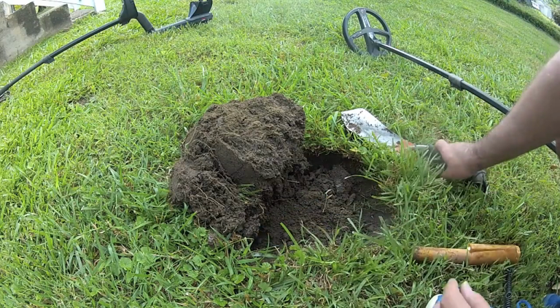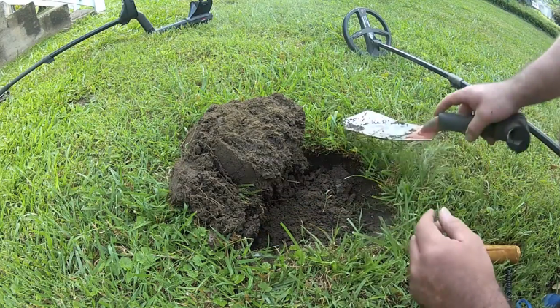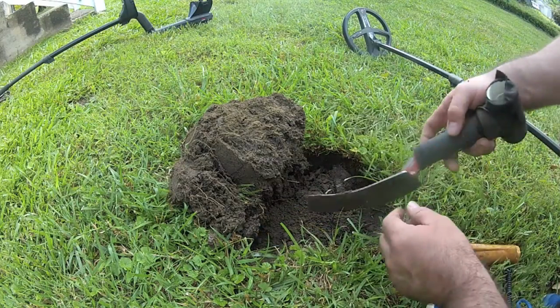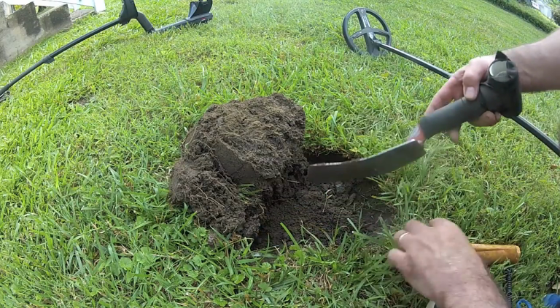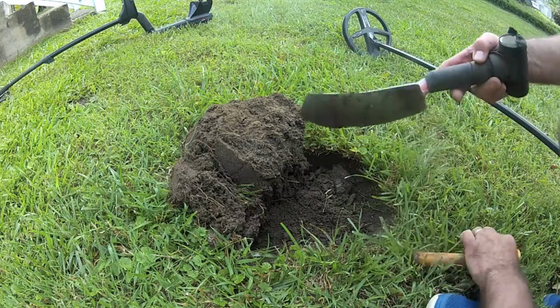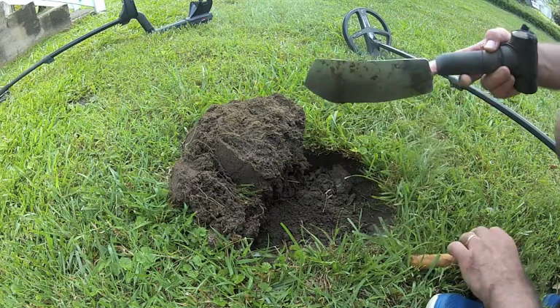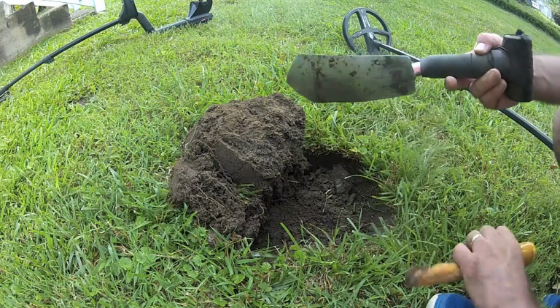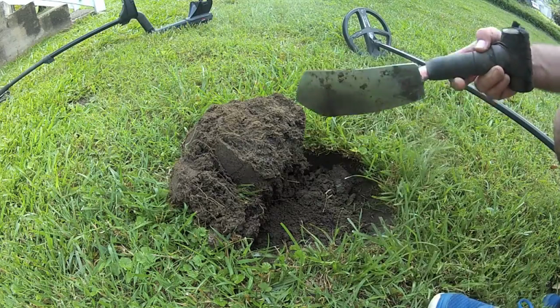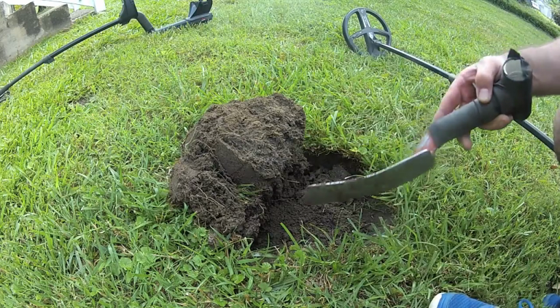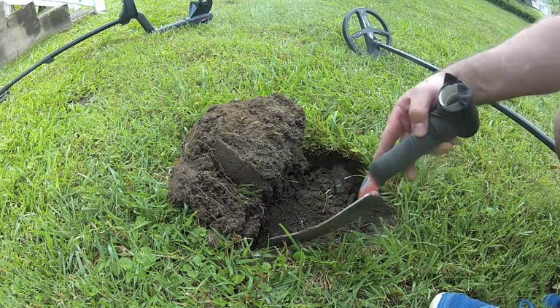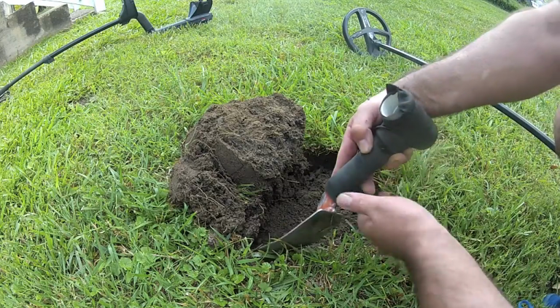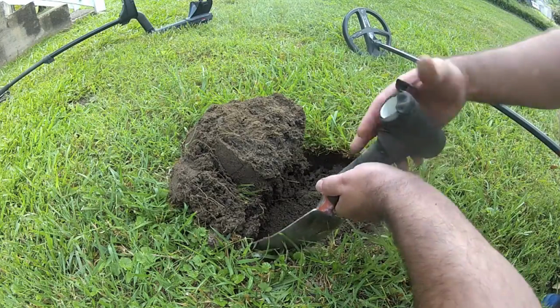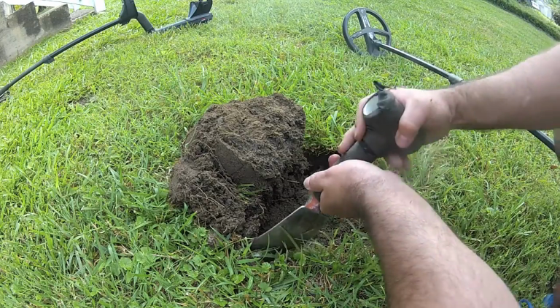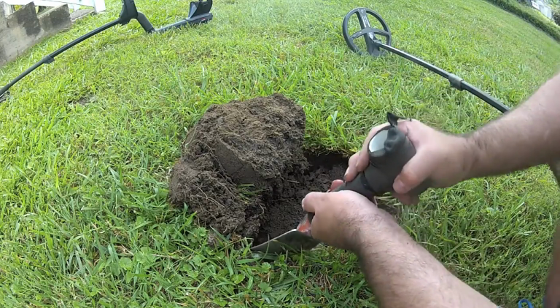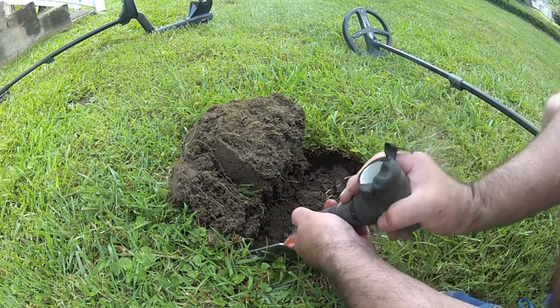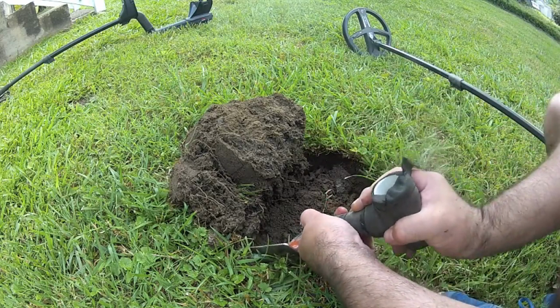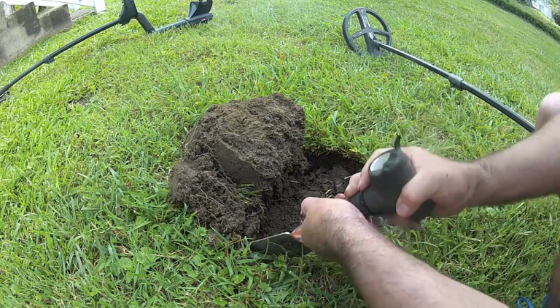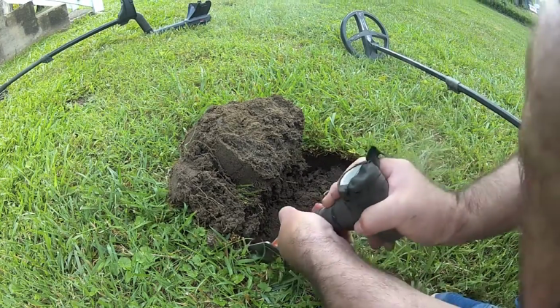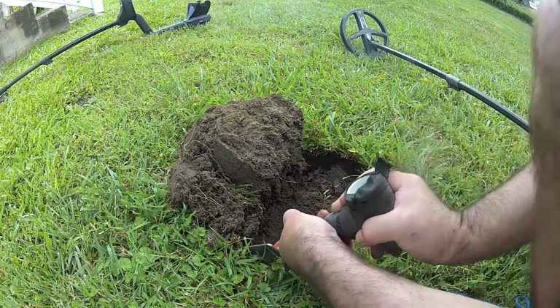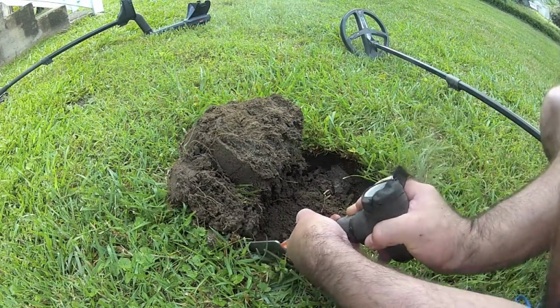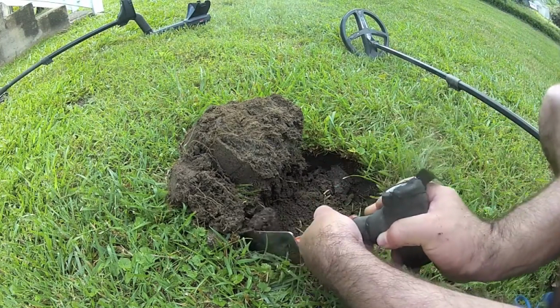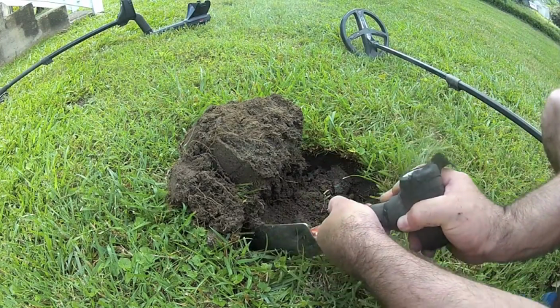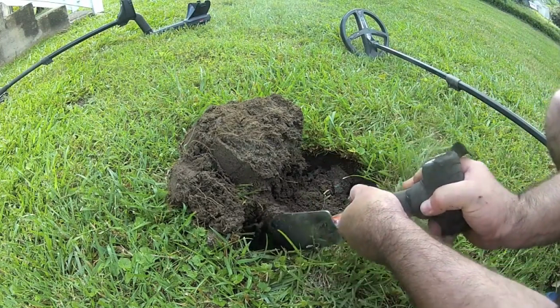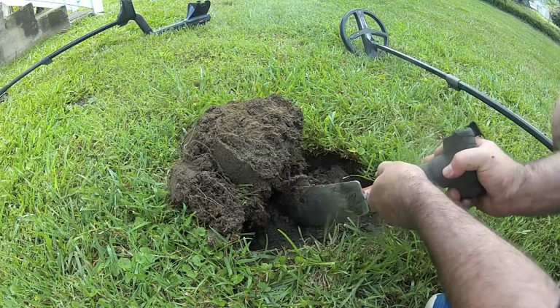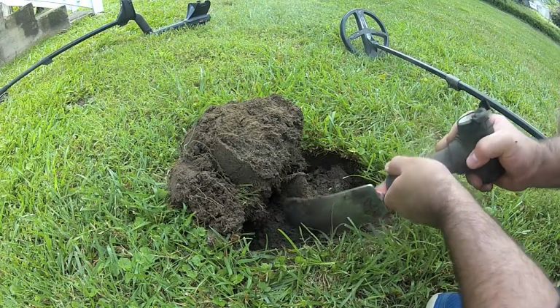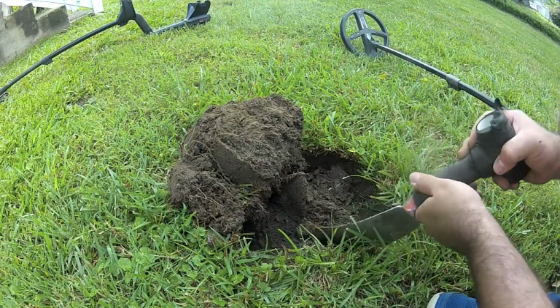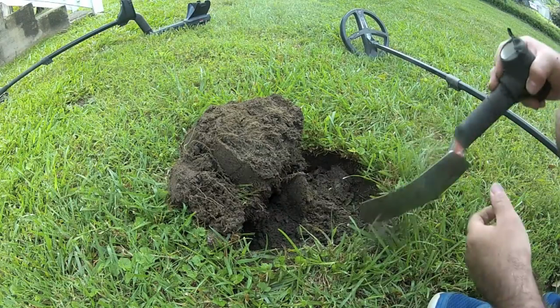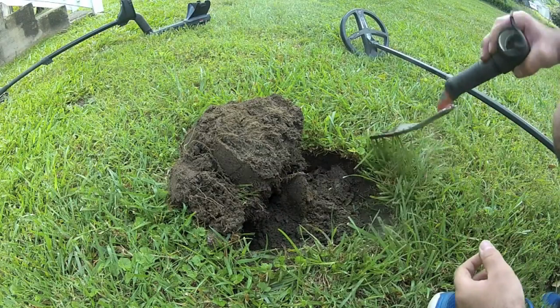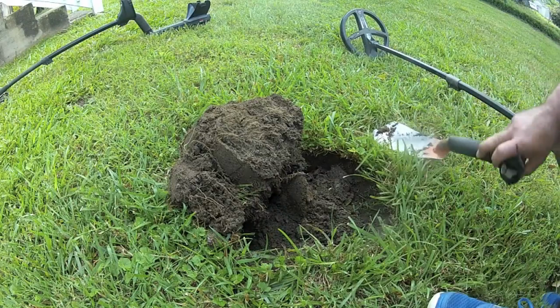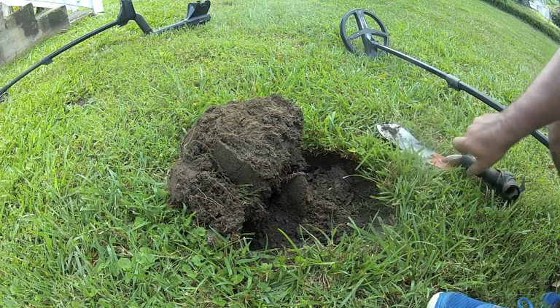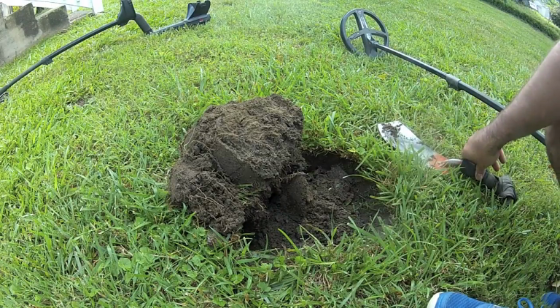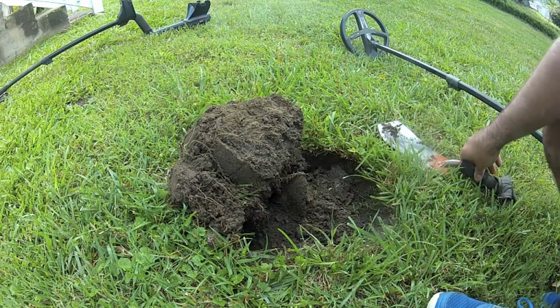Glad I didn't use my digger in there too much. There has to be something else in here because it gave me a nickel signal. I'll stick that in my pocket. It might have been a pocket spill, I'm not sure.